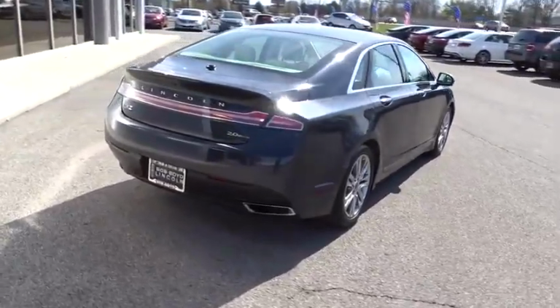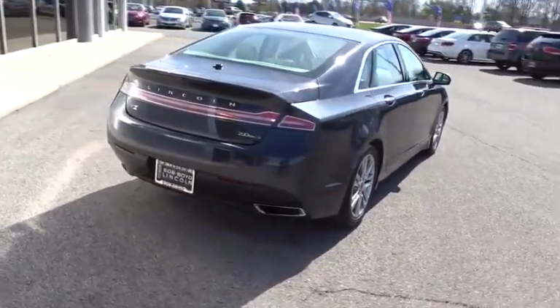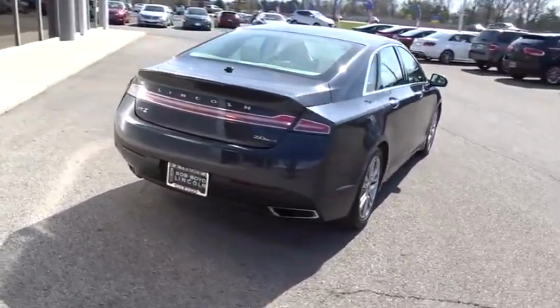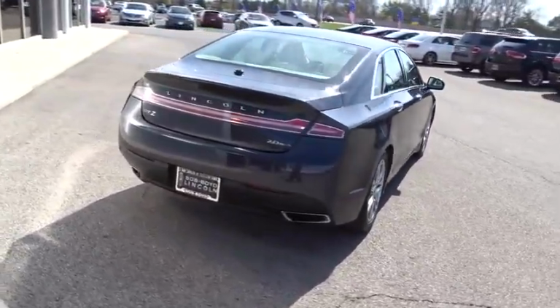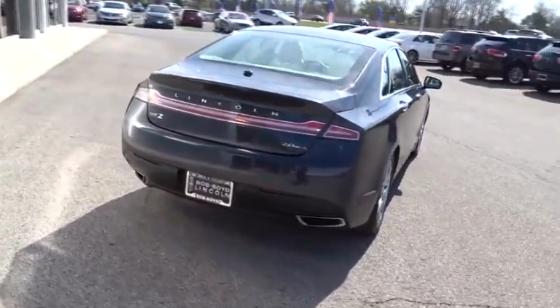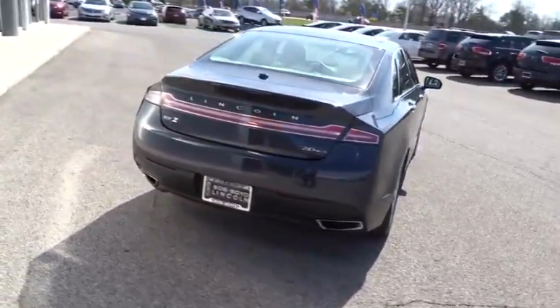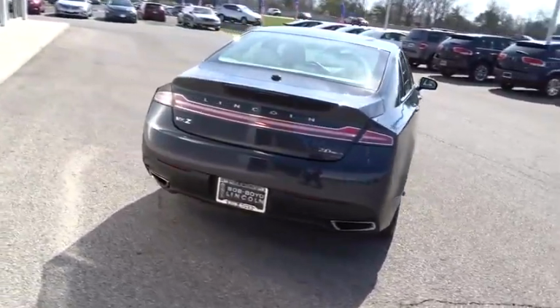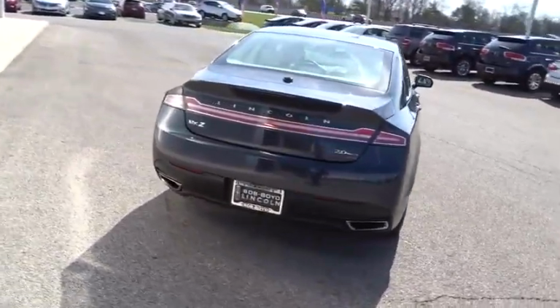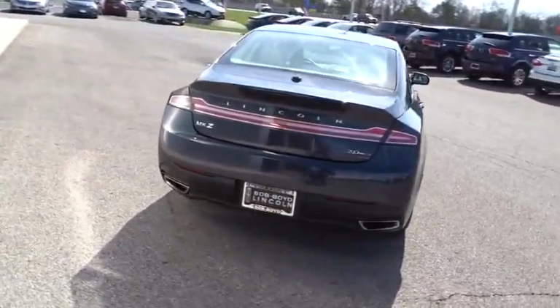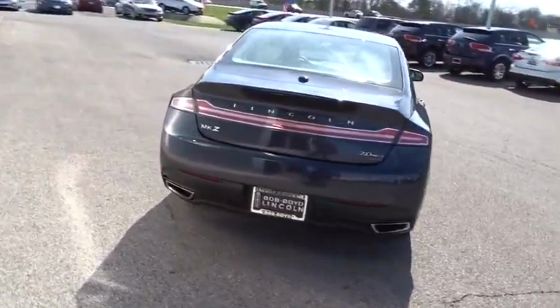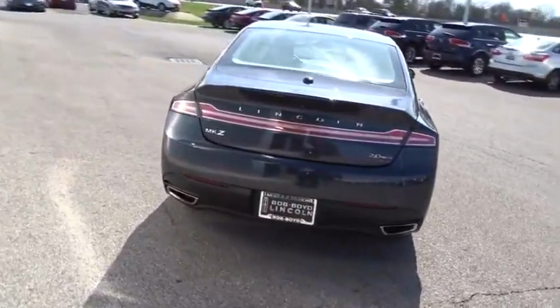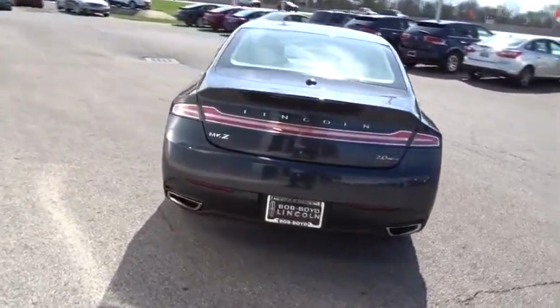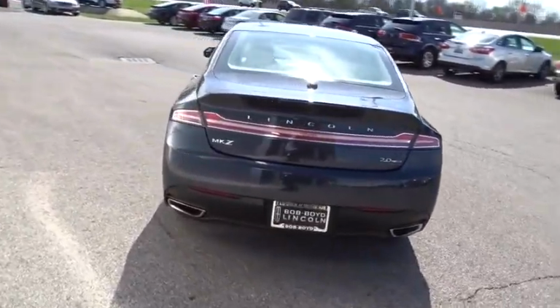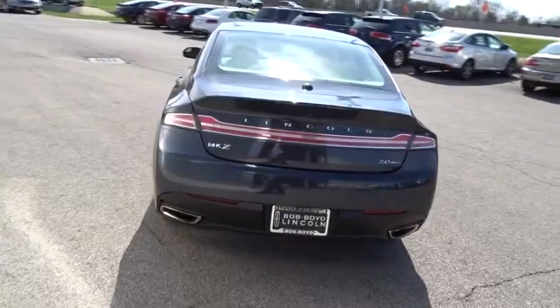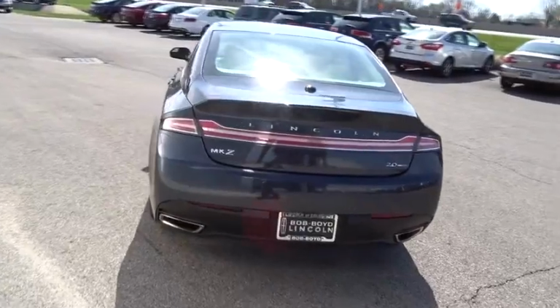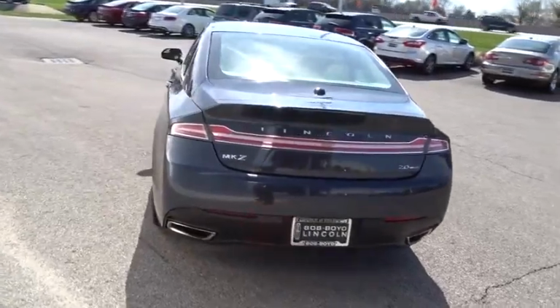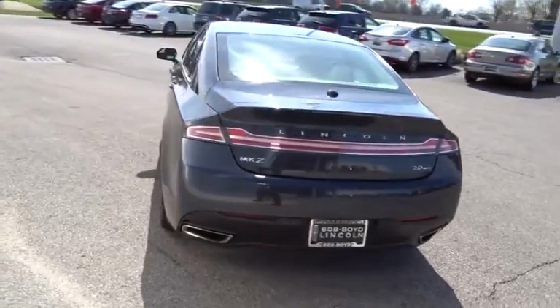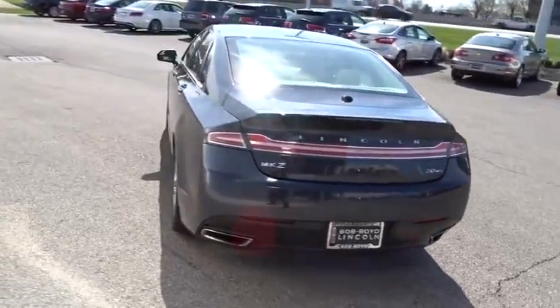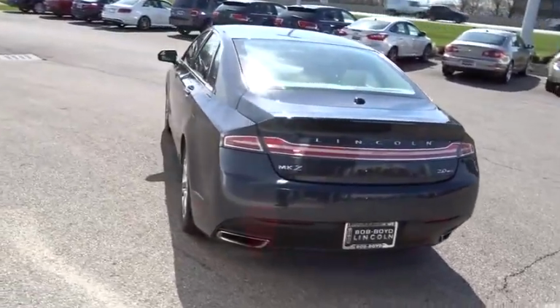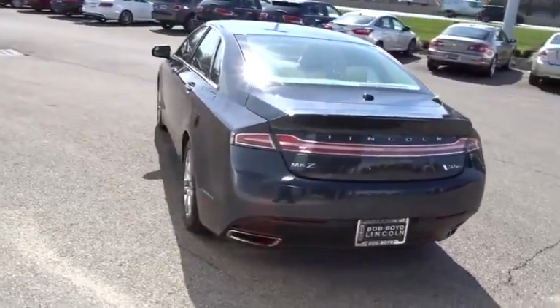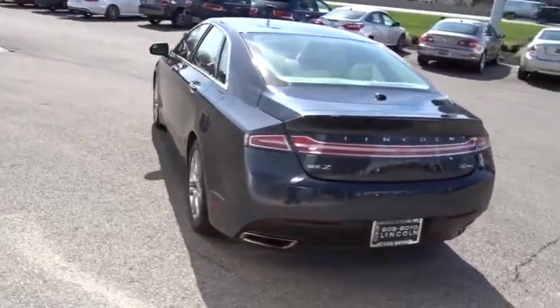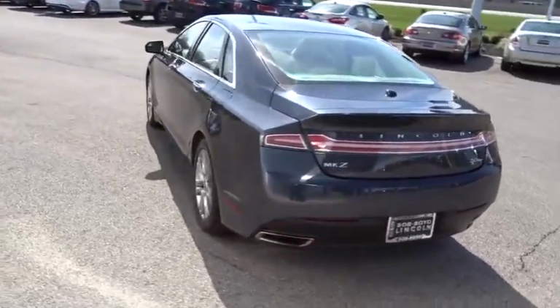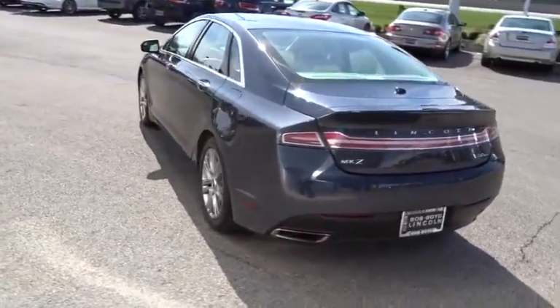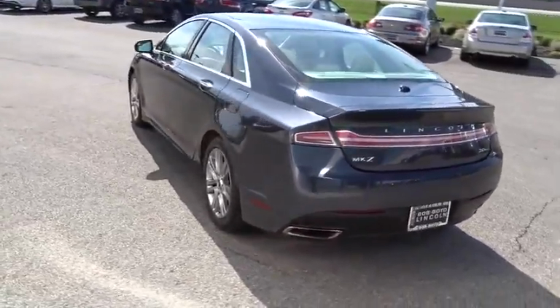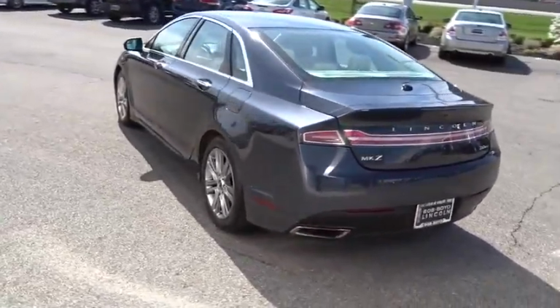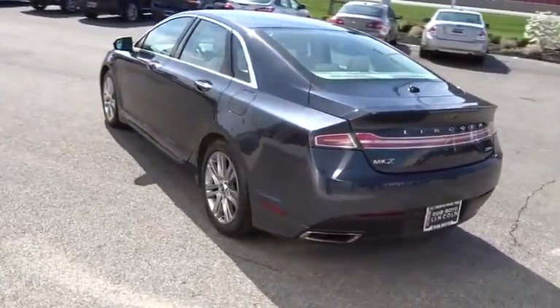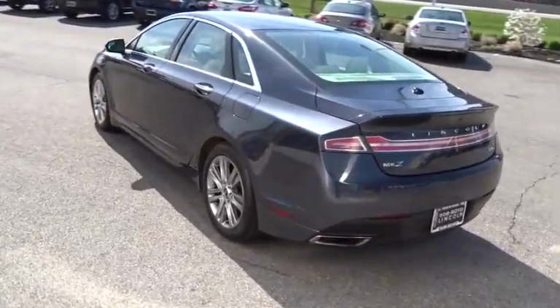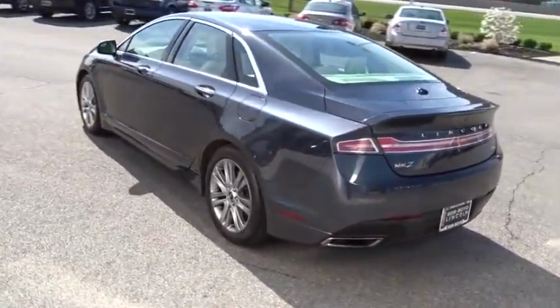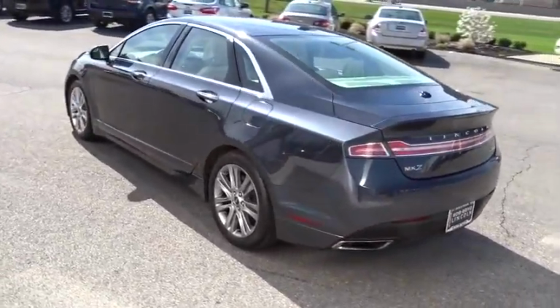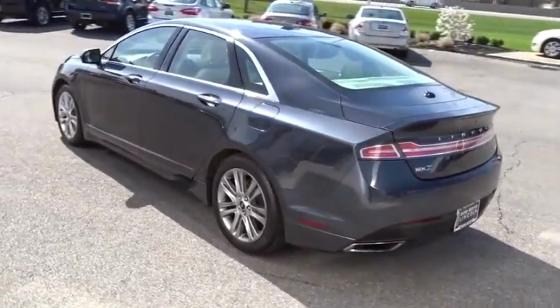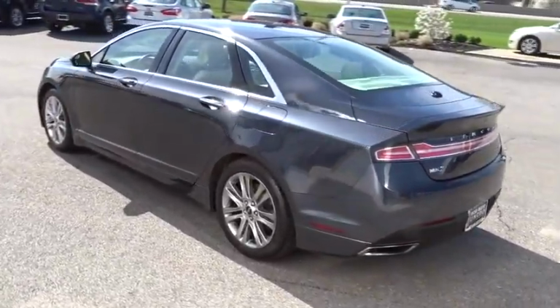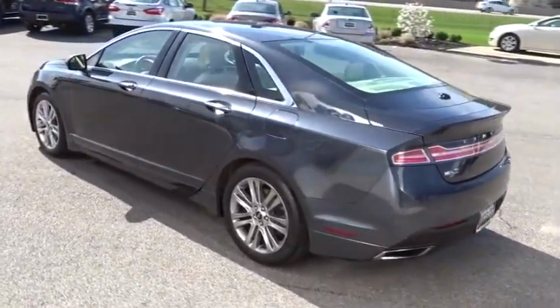This vehicle has less than 50,000 miles. If you like it online, you'll love it in your driveway. Take it for a spin today.